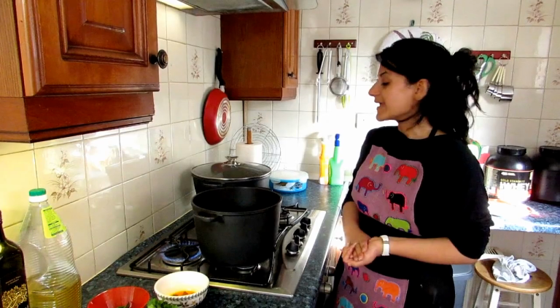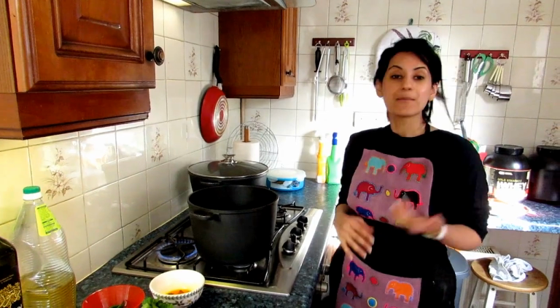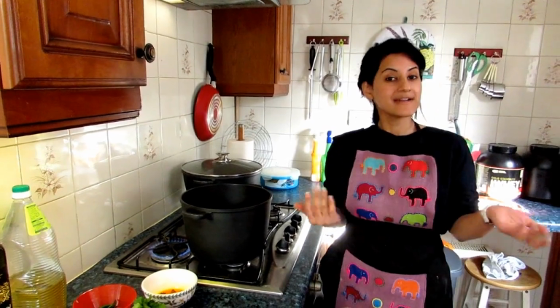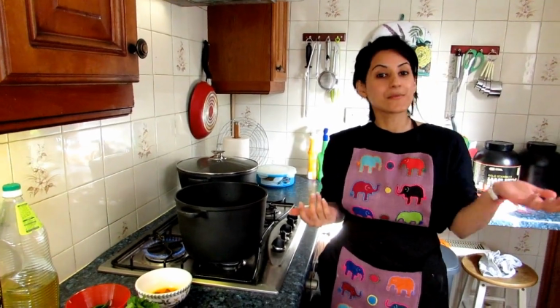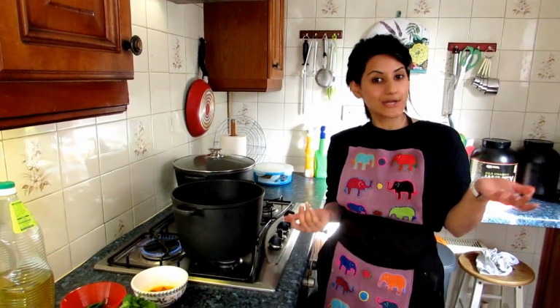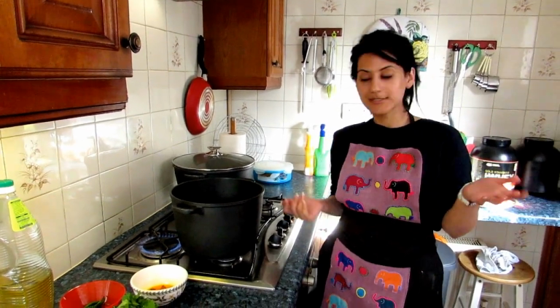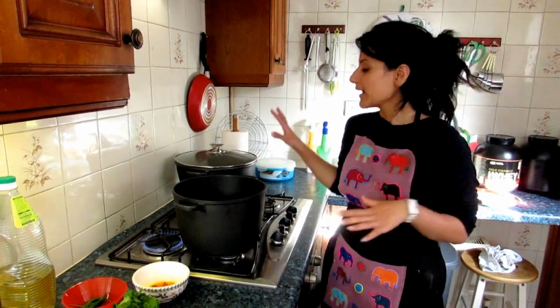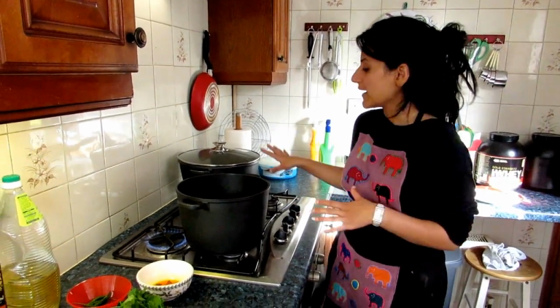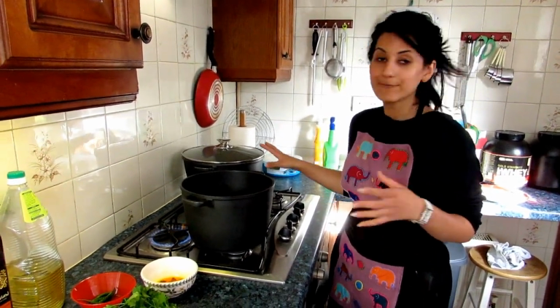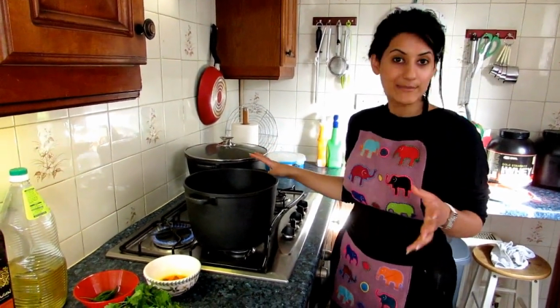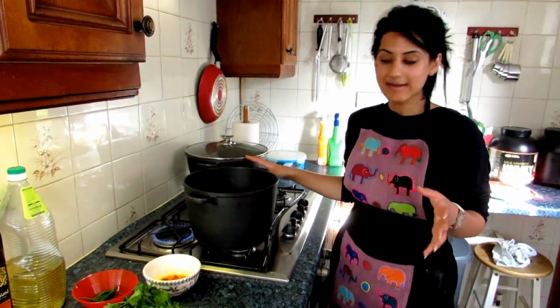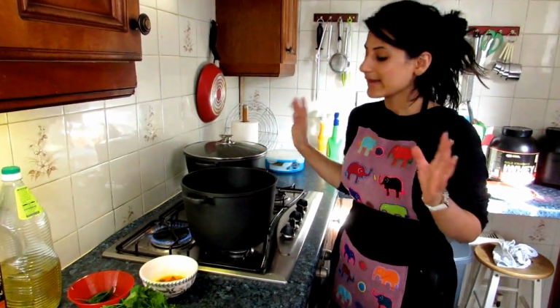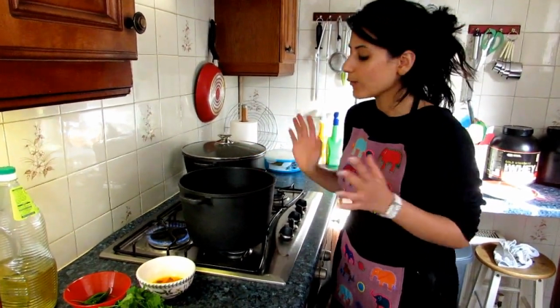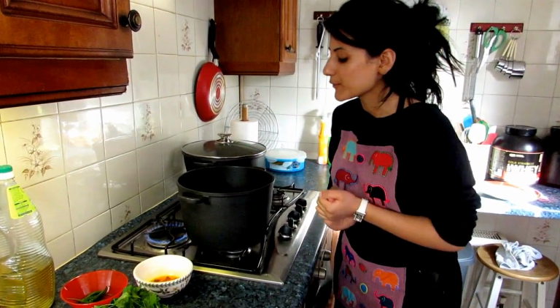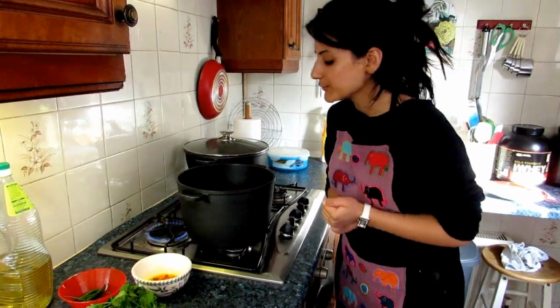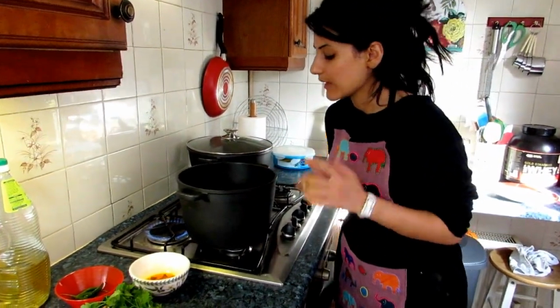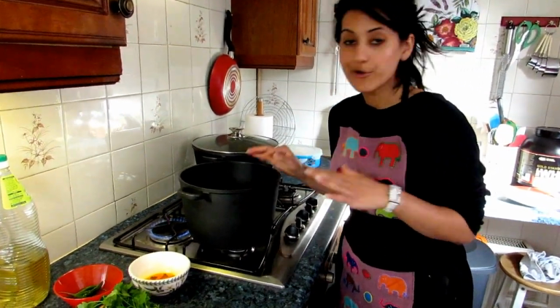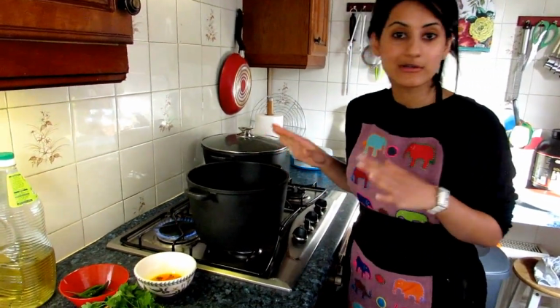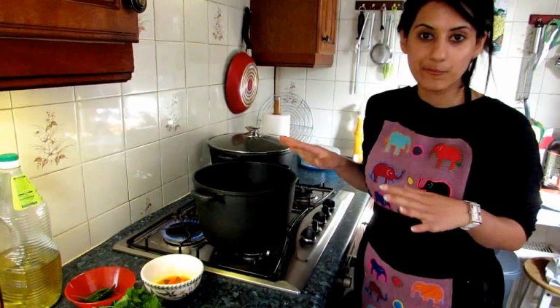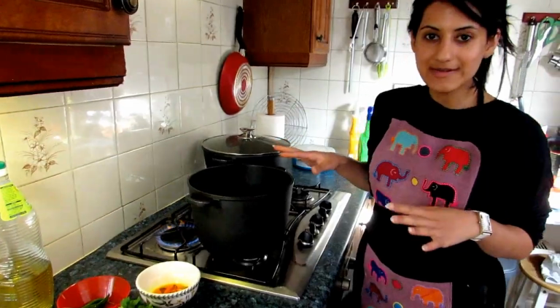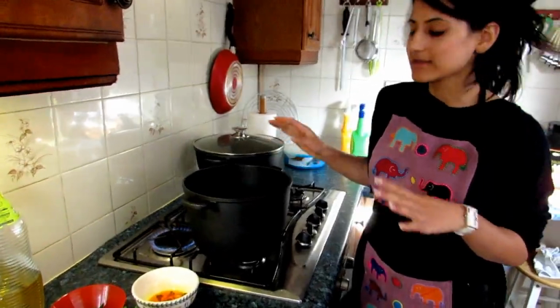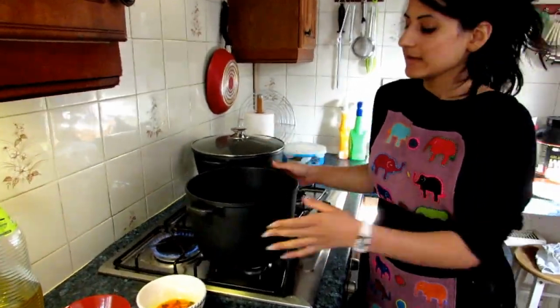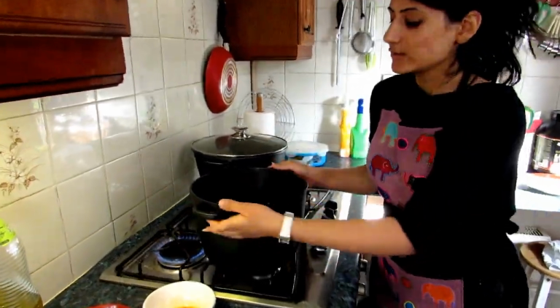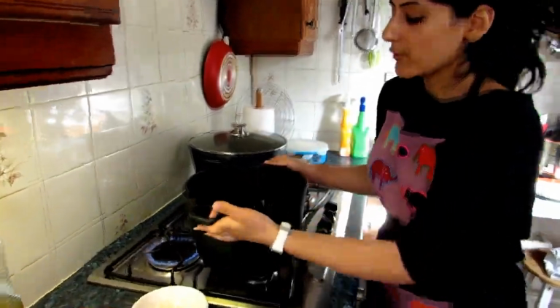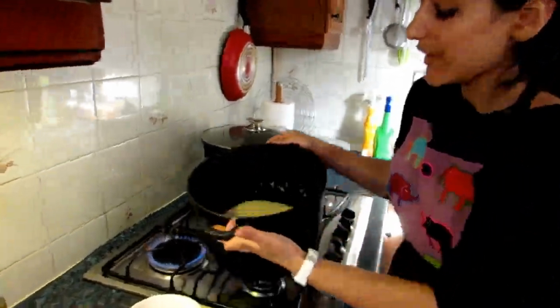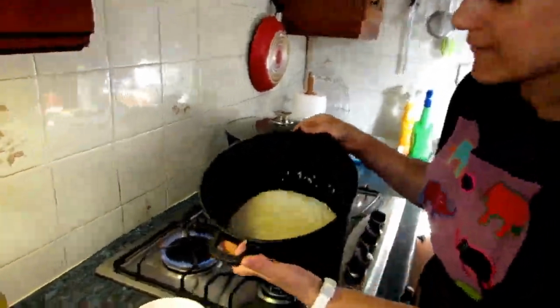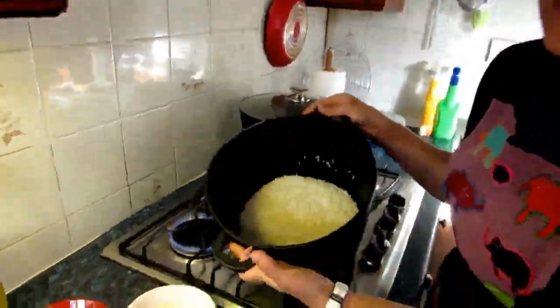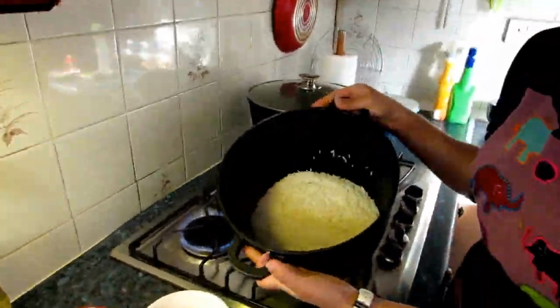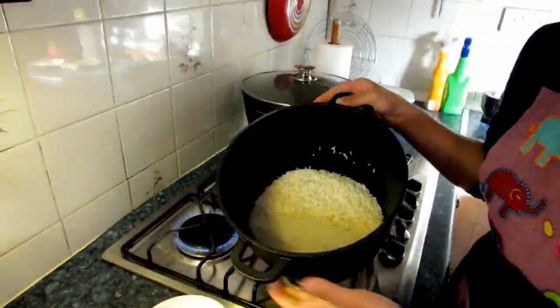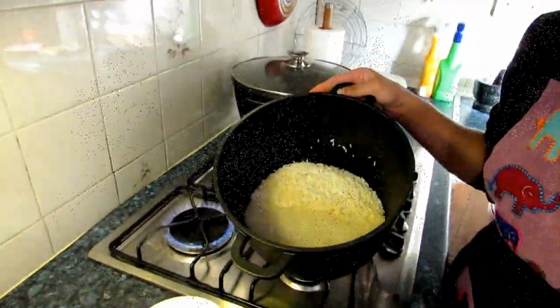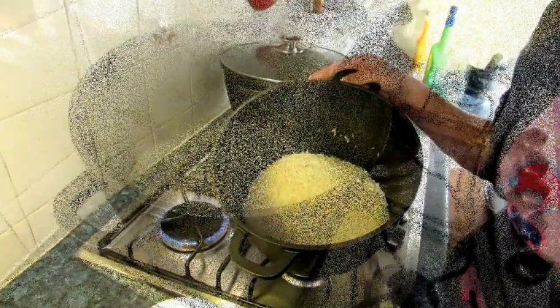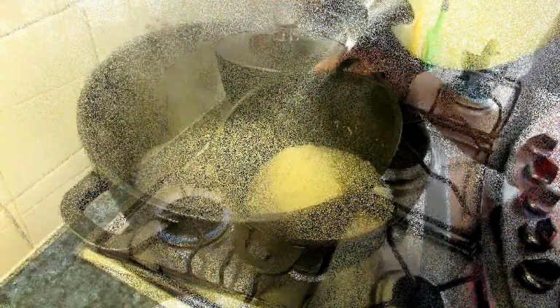Okay guys, so our mutton is almost cooked. It's been 40 minutes, and now what I'm going to do is cook some rice. I've got two and a half cups here, and I'm boiling some water.